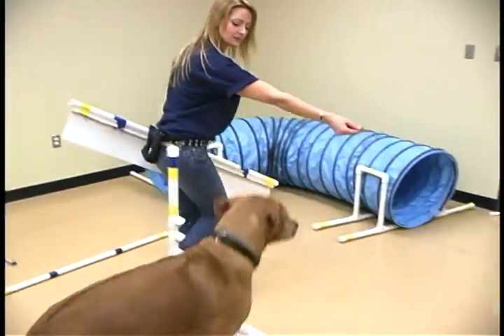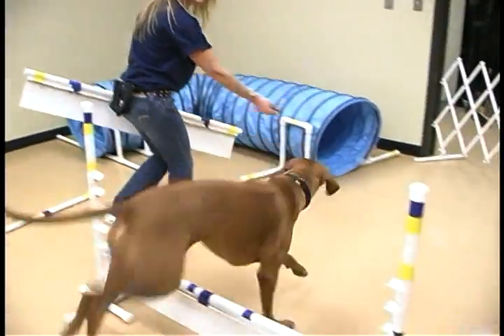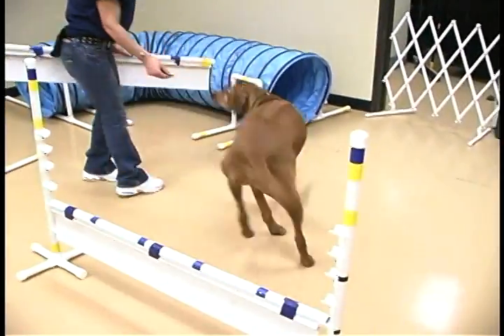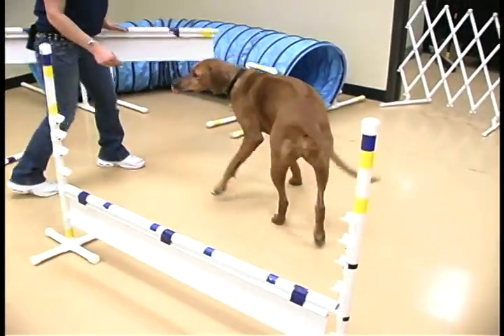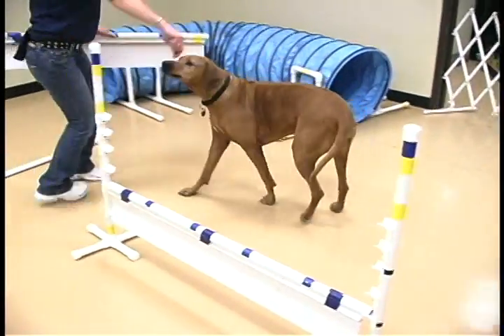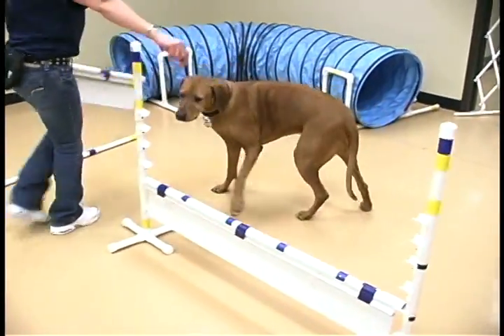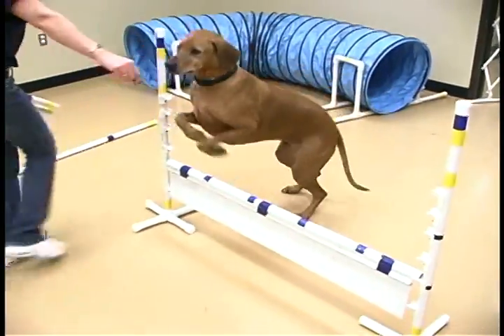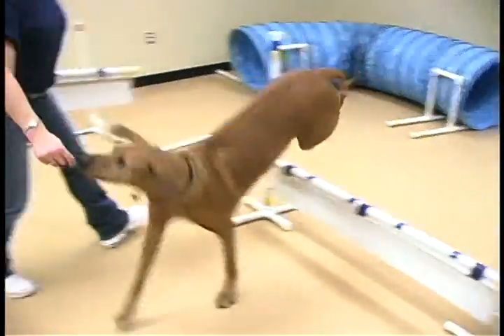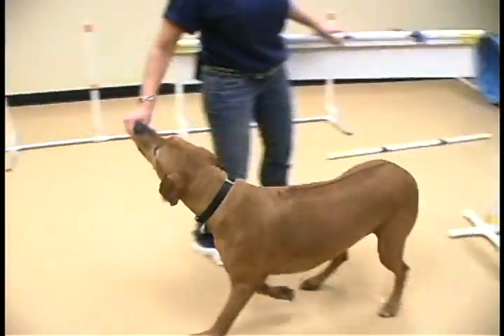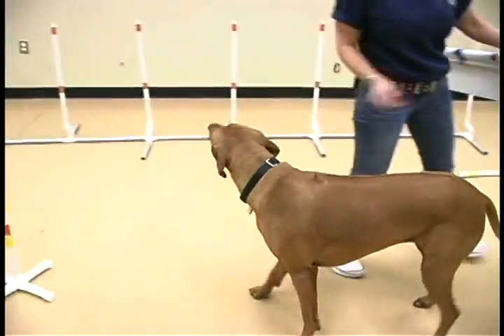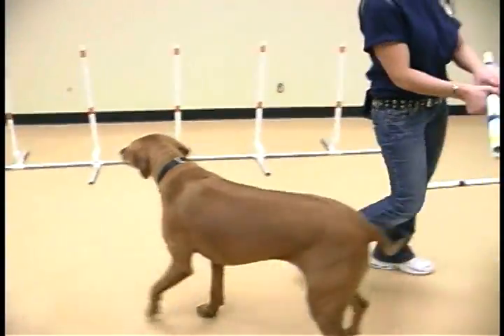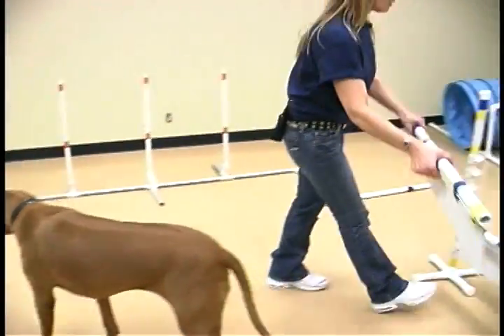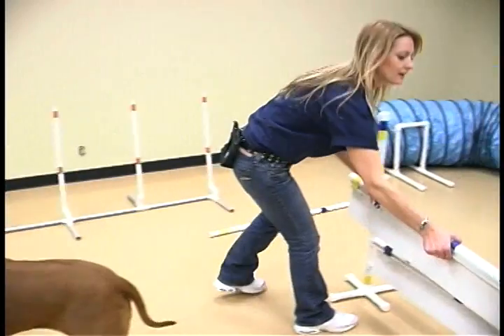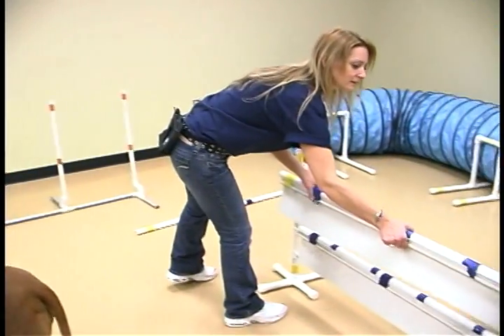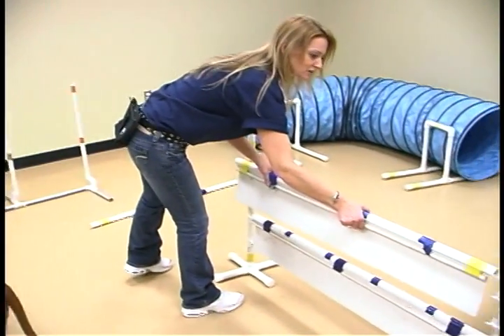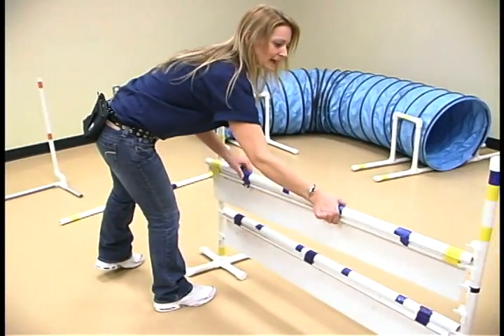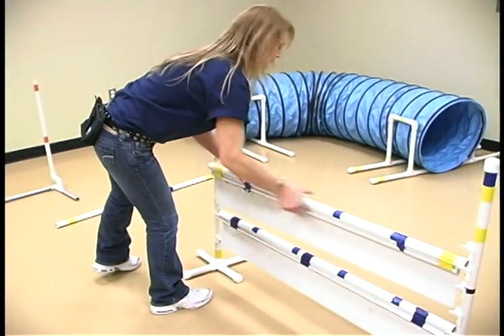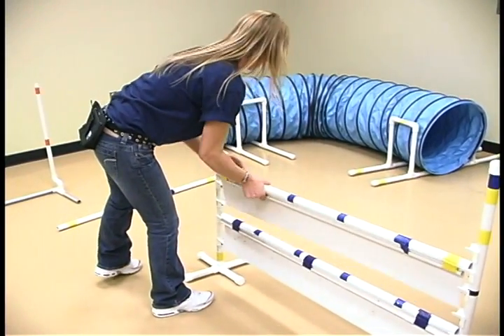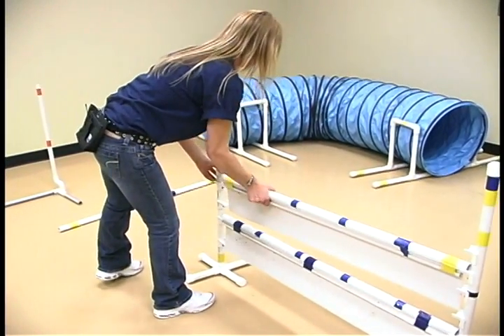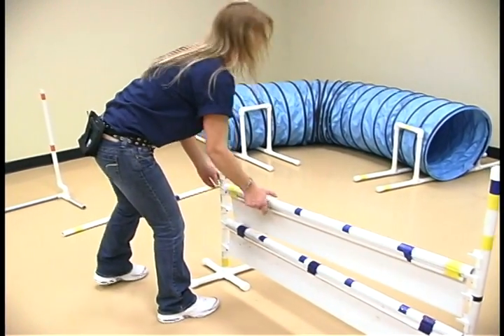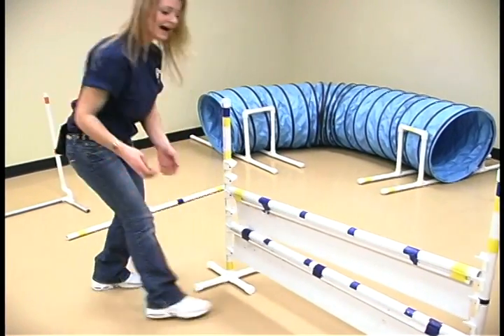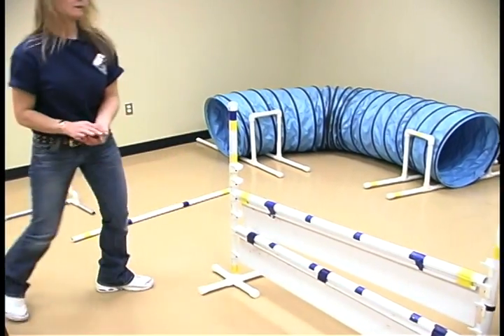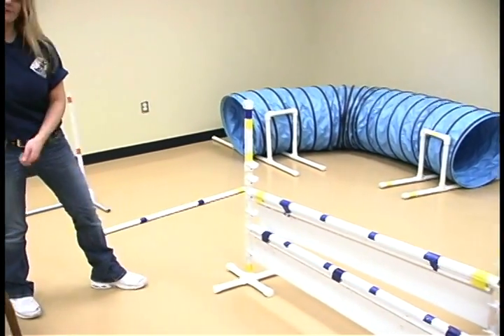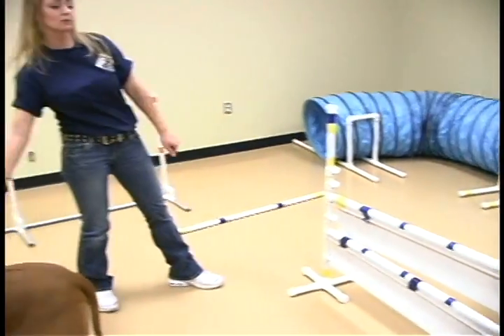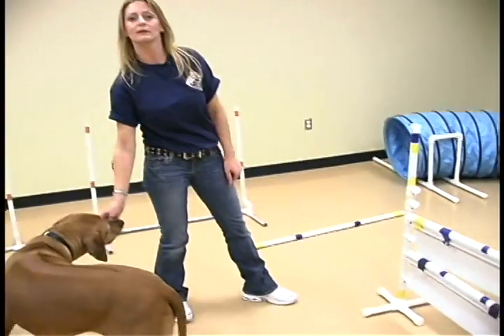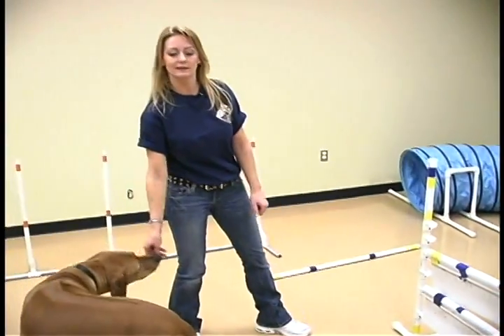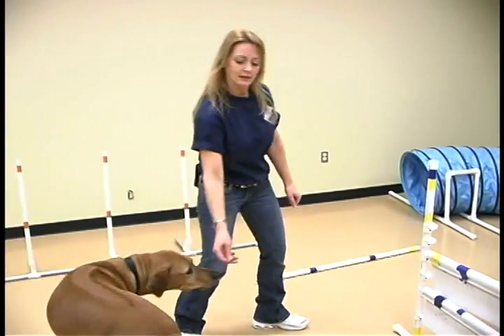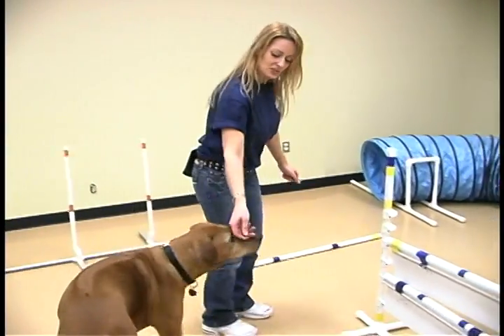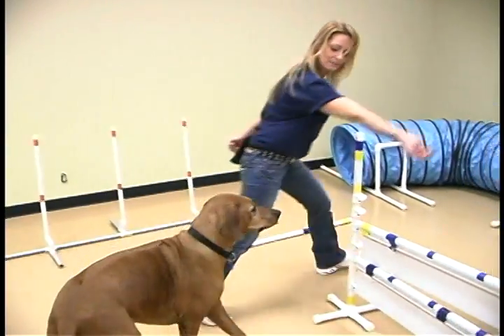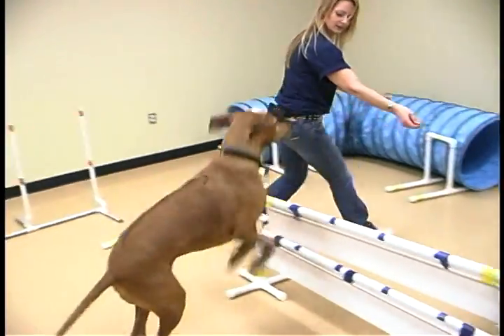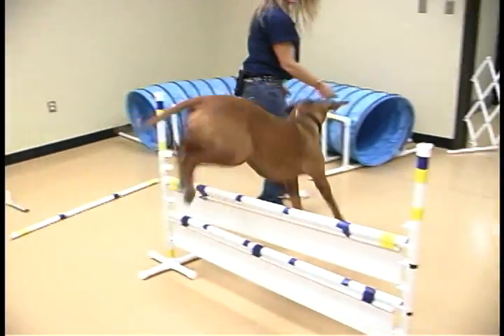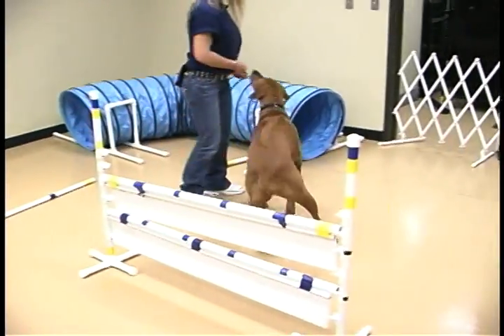As they go over it, you can start adding panels. The difference with the panels is that they can't see what's on the other side, so you have to get them used to it little by little. Misha, jump — good girl.